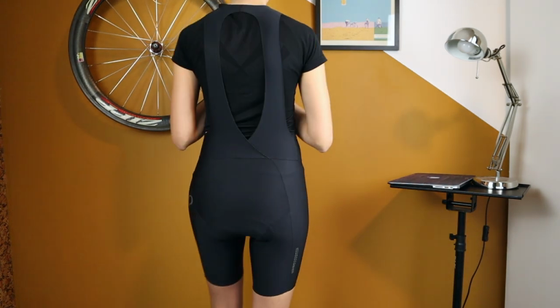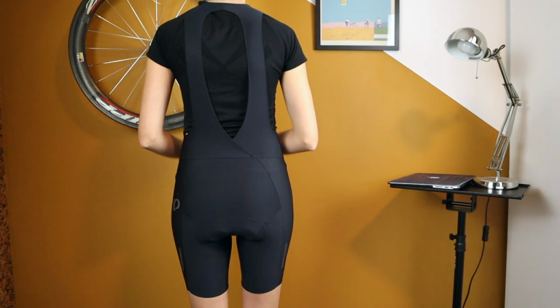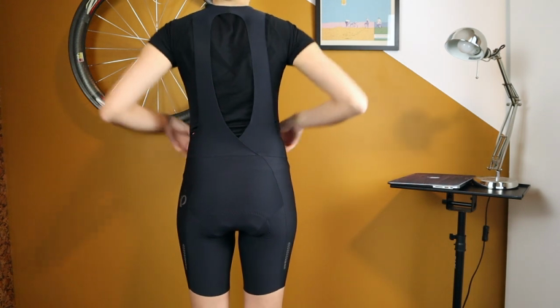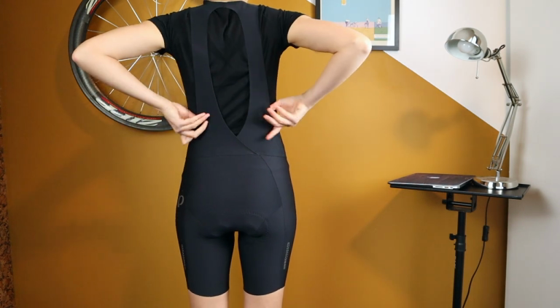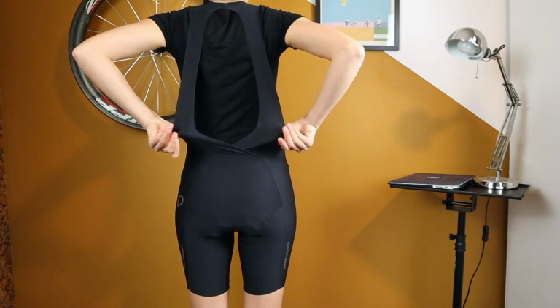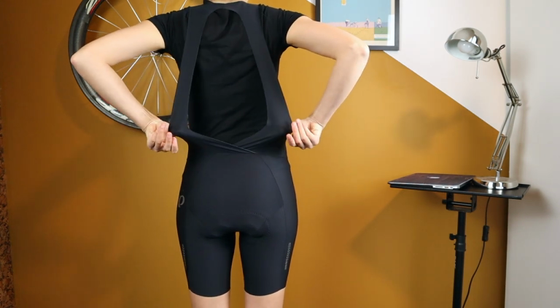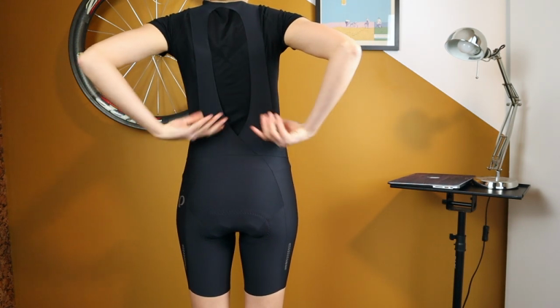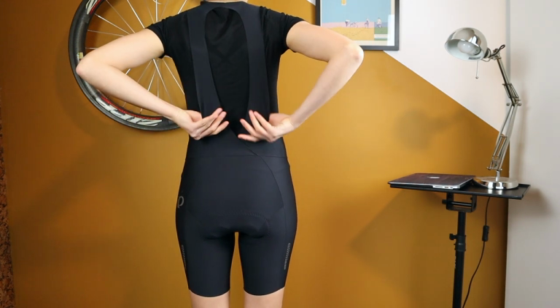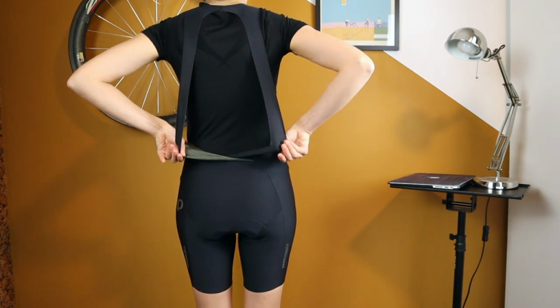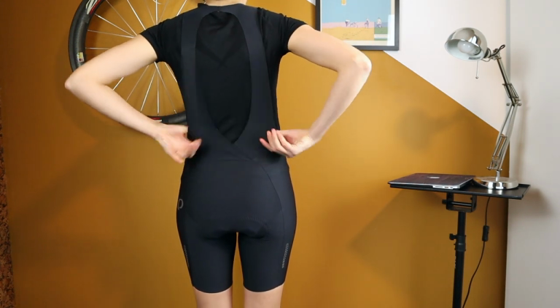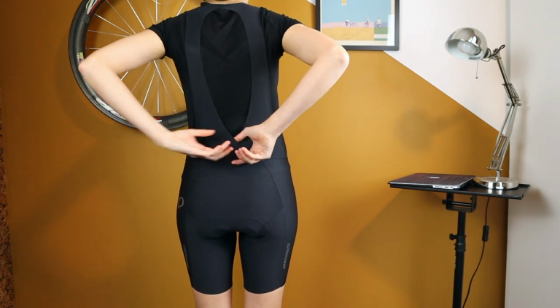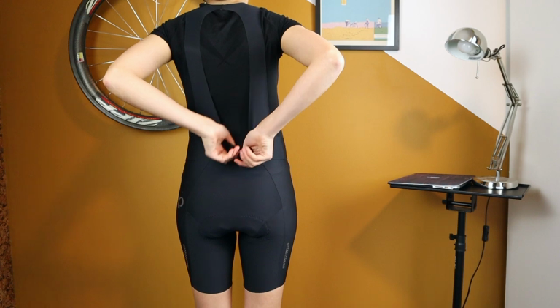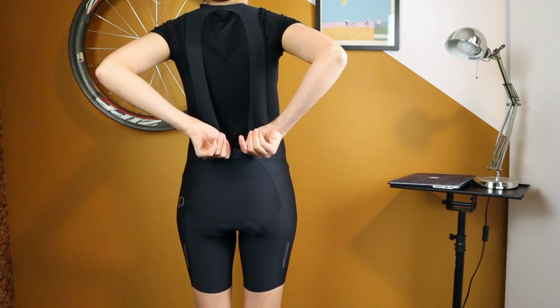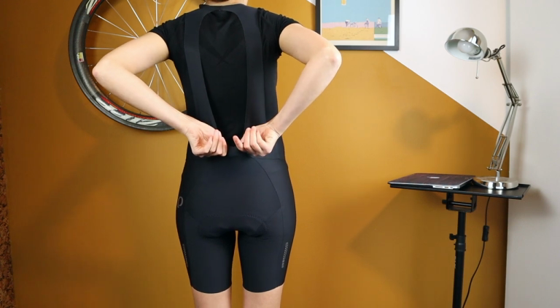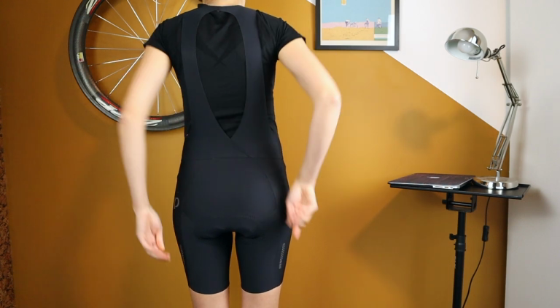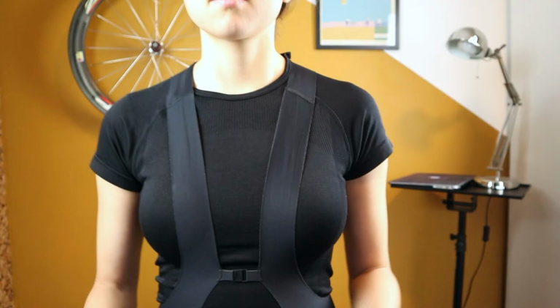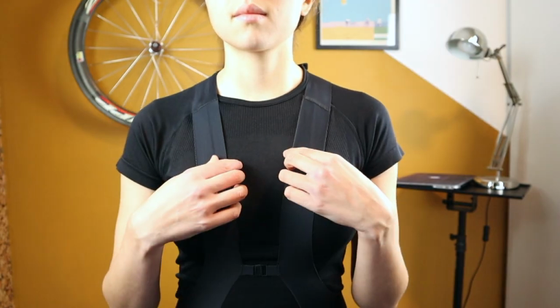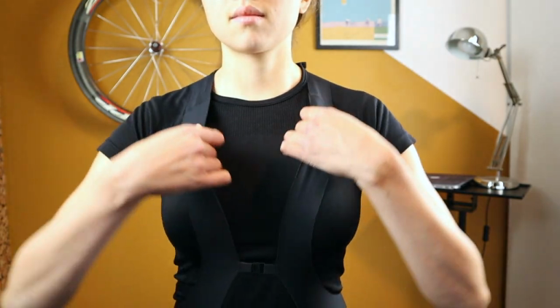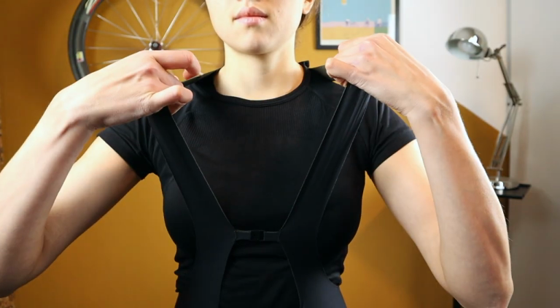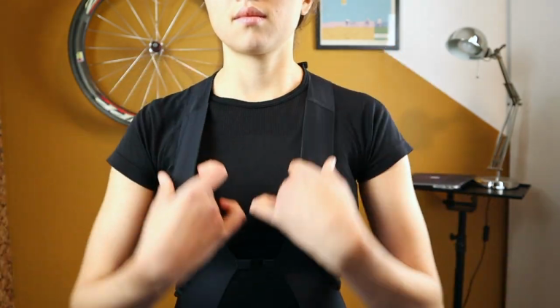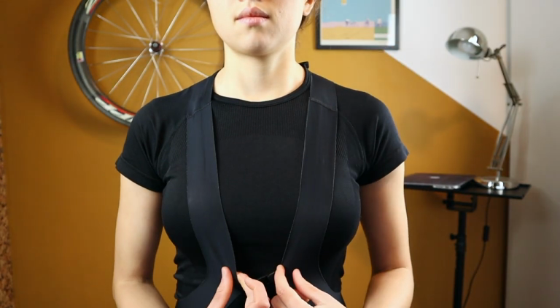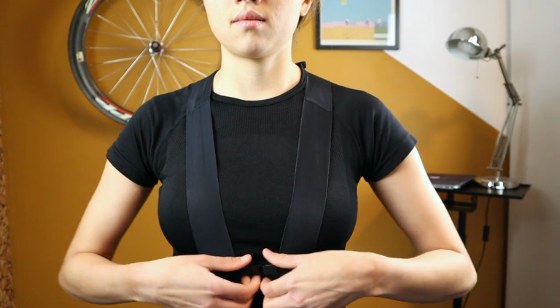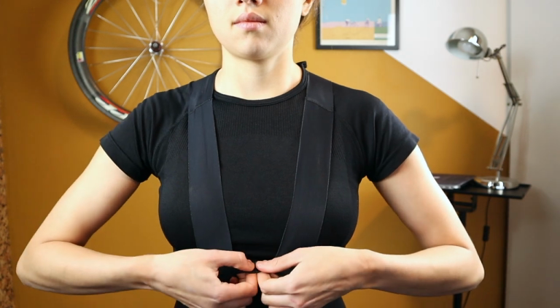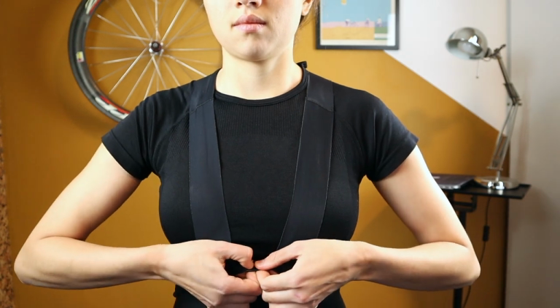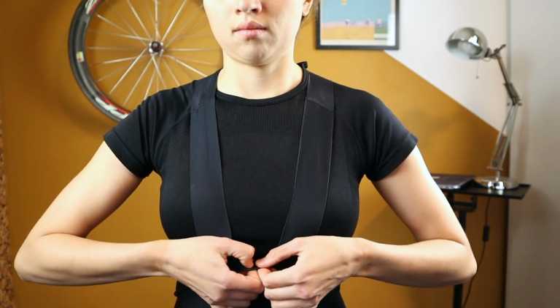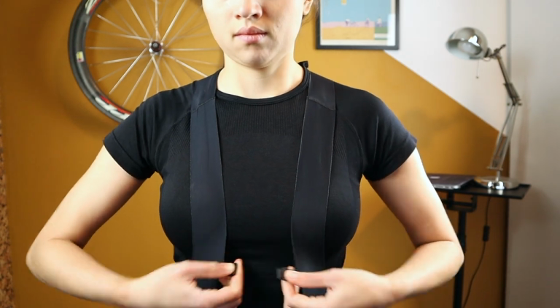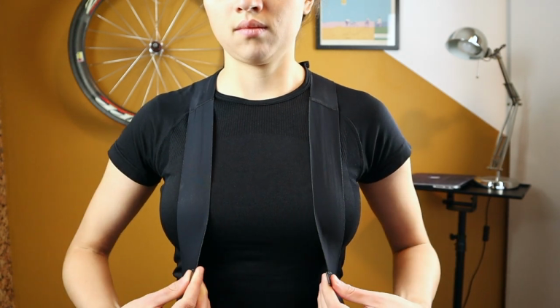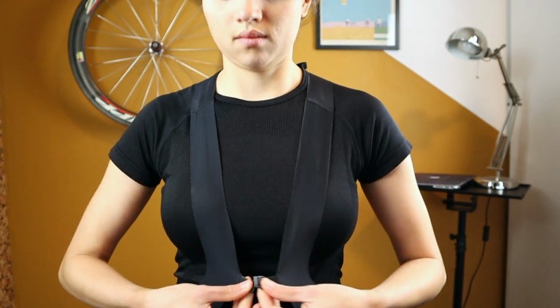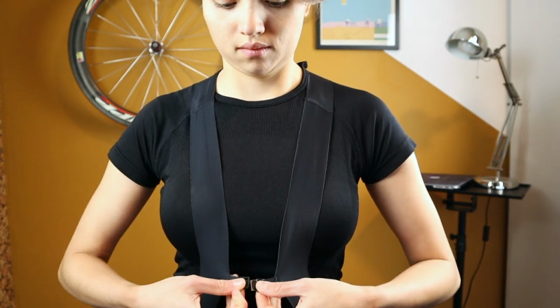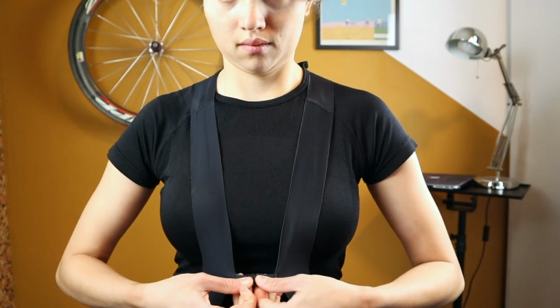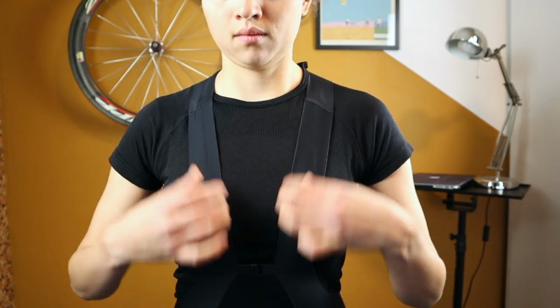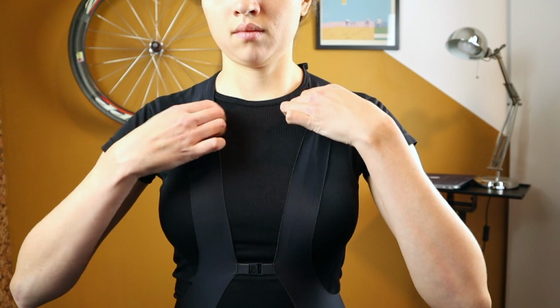Again the shape with the drop-tail pattern, but in this case it's a V-shape, which gives a little bit more stability while also allowing for nature breaks. The straps go all the way to the front and have a small clip to keep them in place.